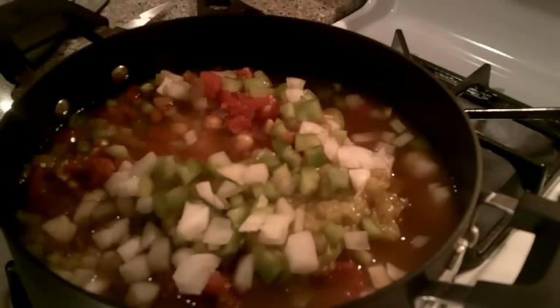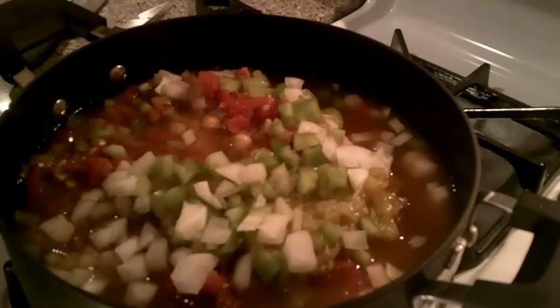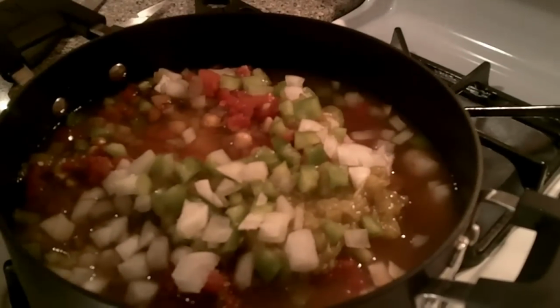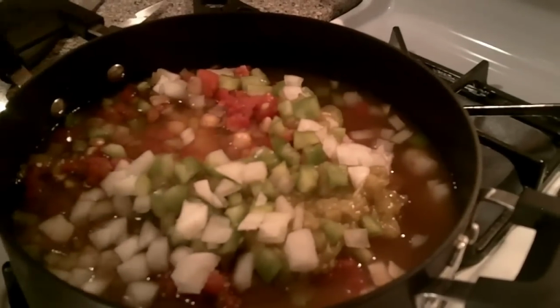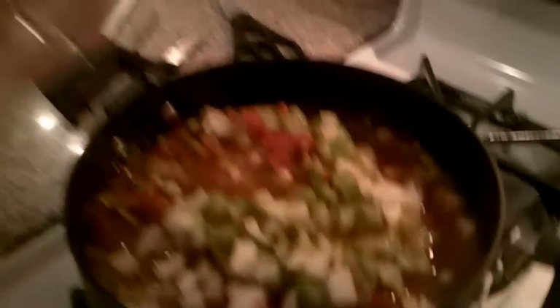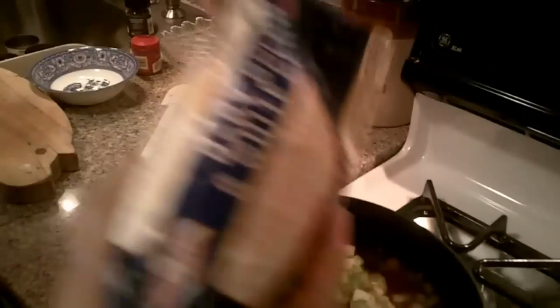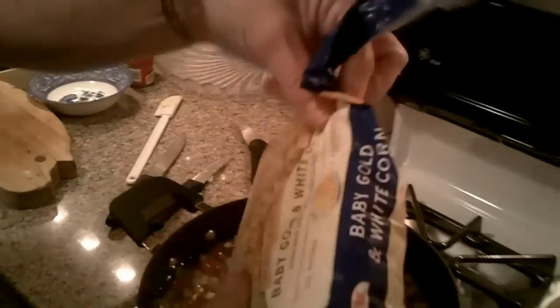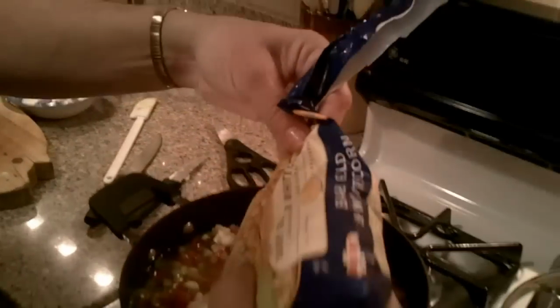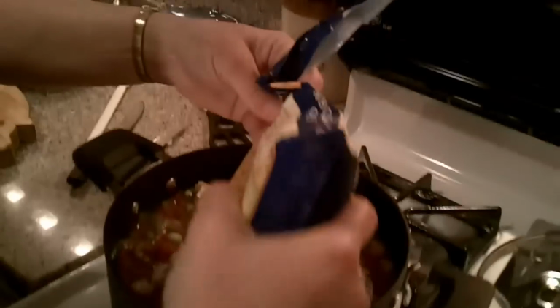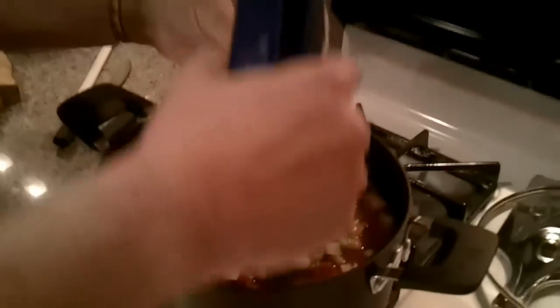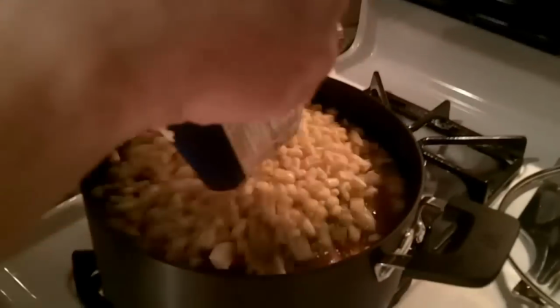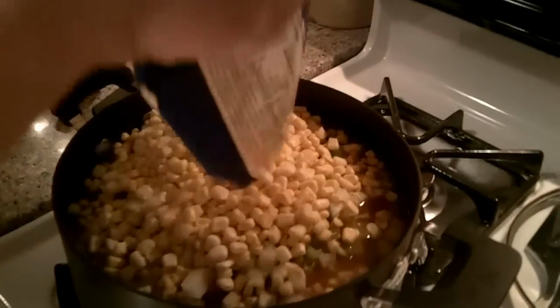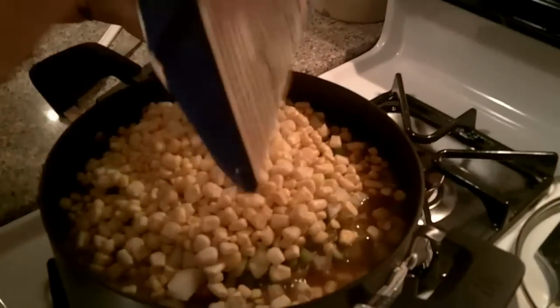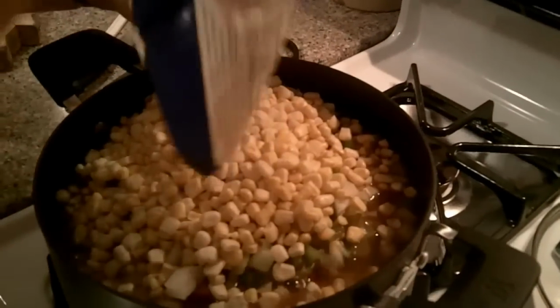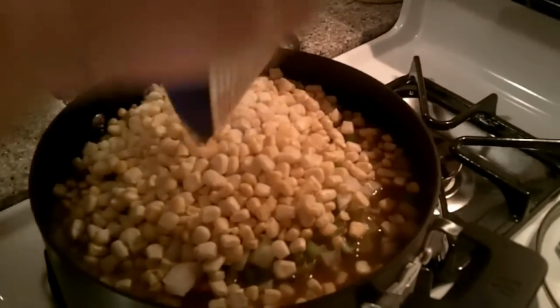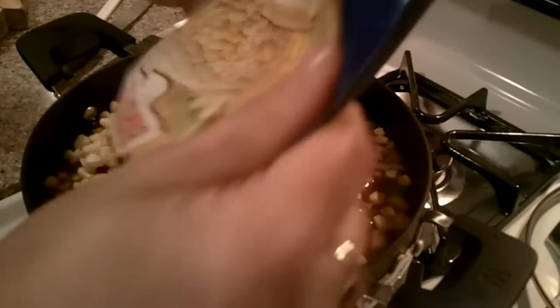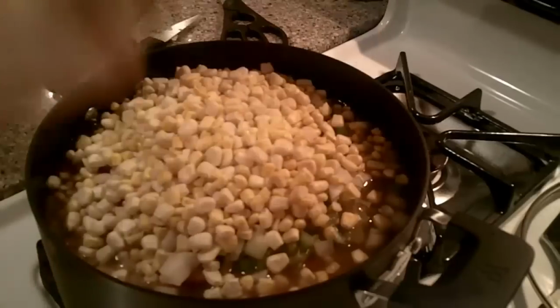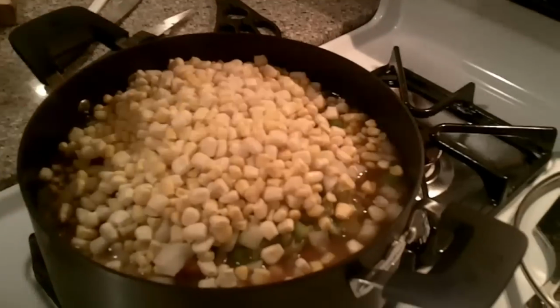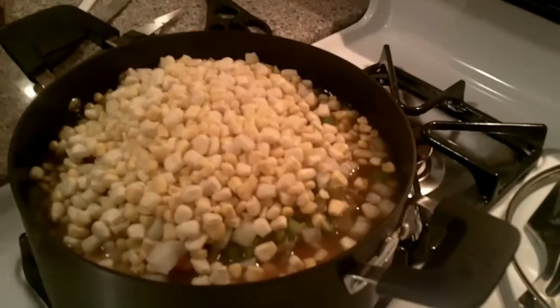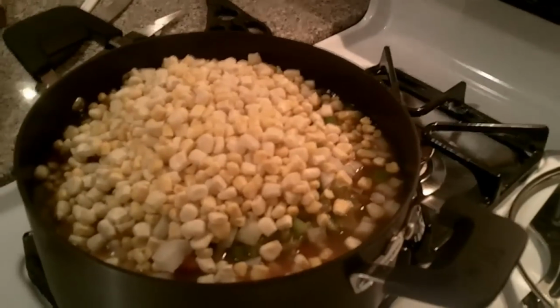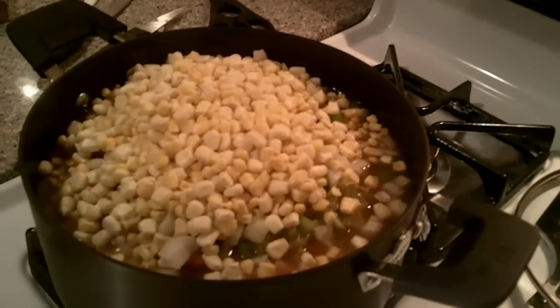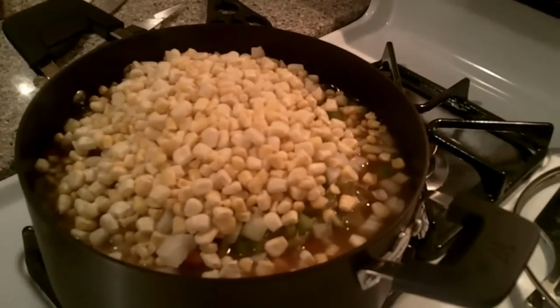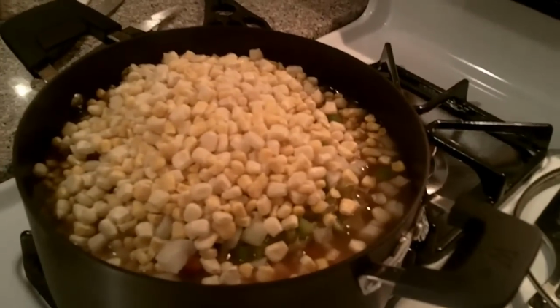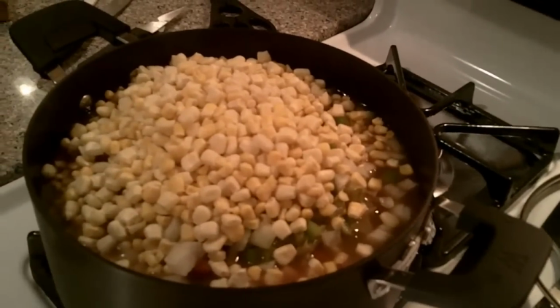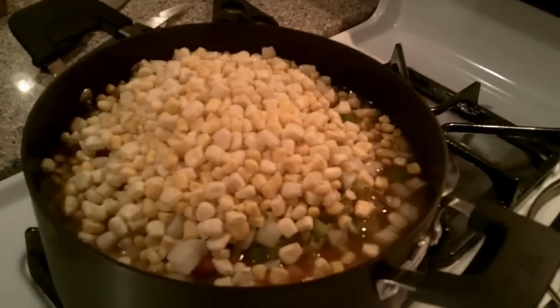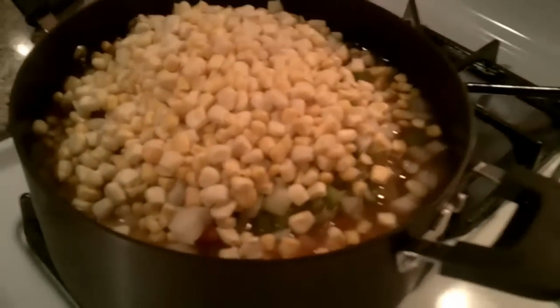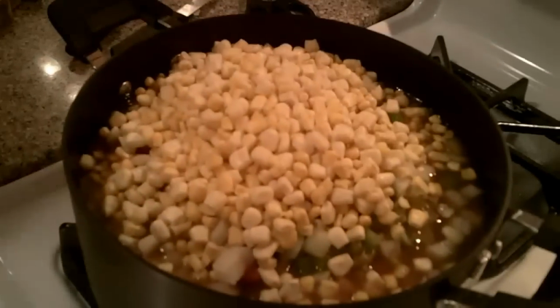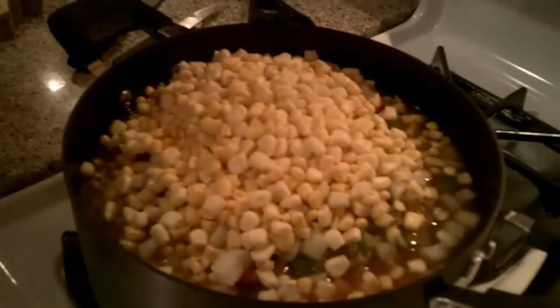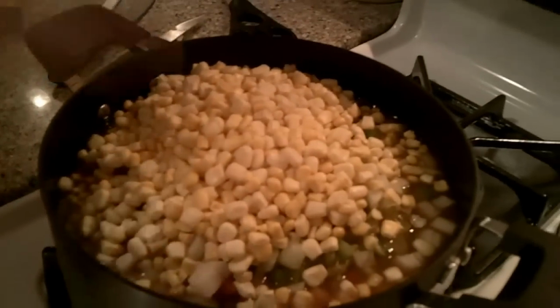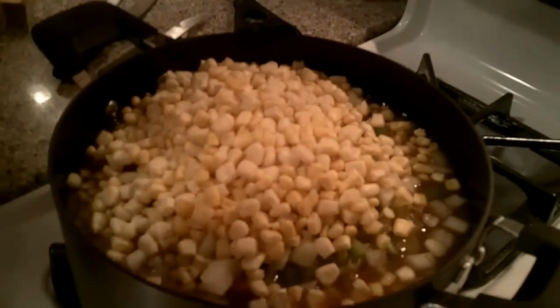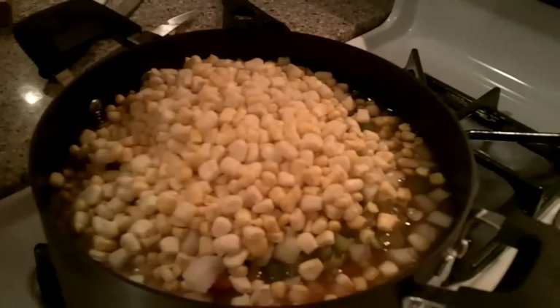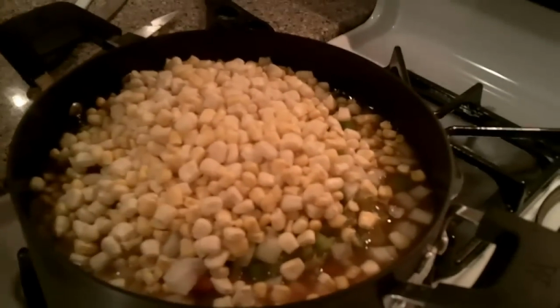Now it does call for a bag of corn. That's a bag of shoepeg corn. Now is that frozen or something? This is frozen, yep.